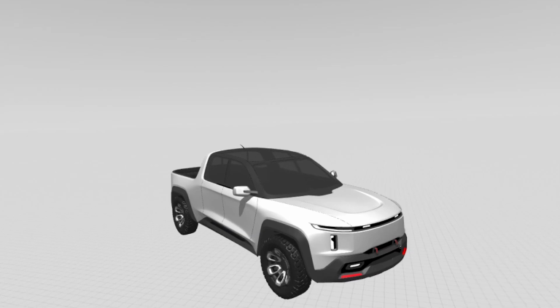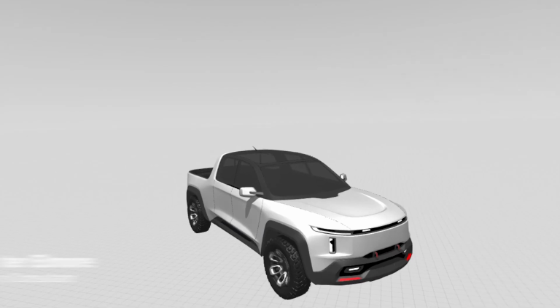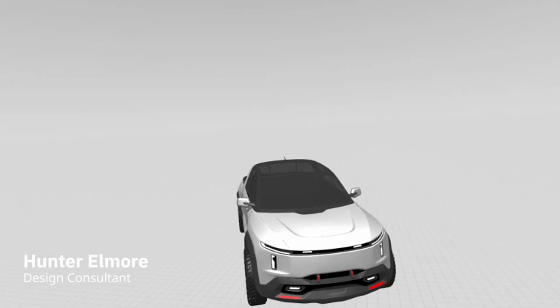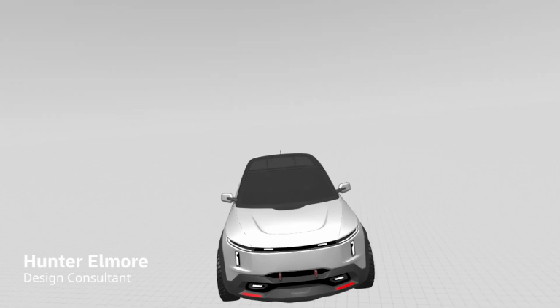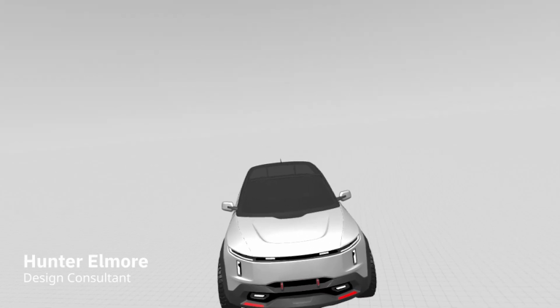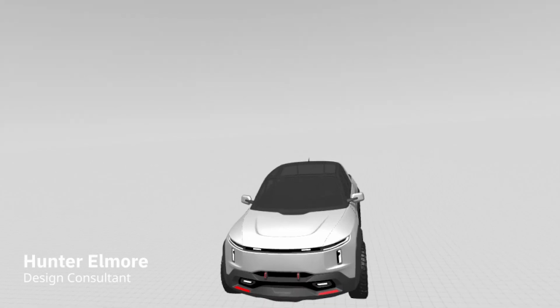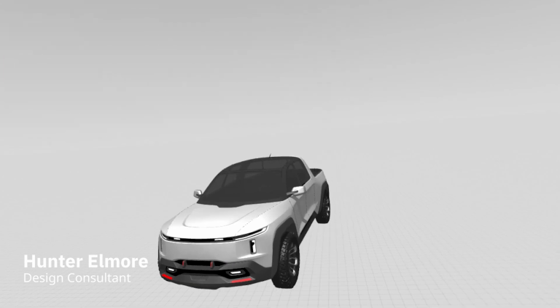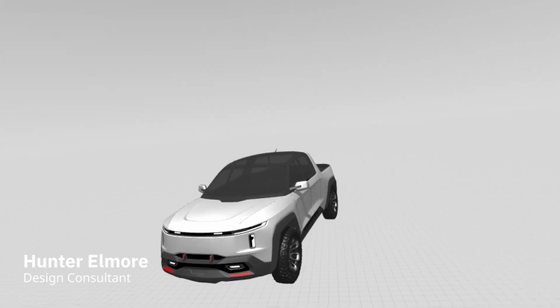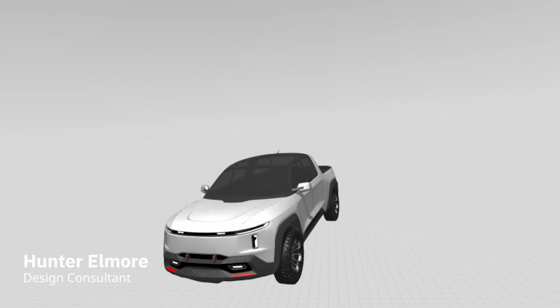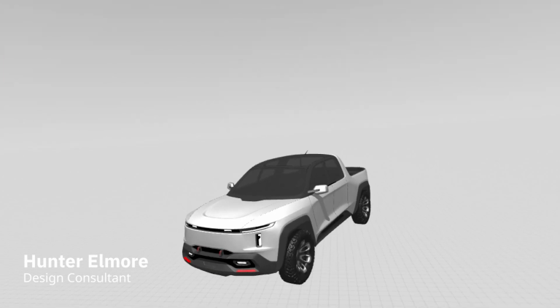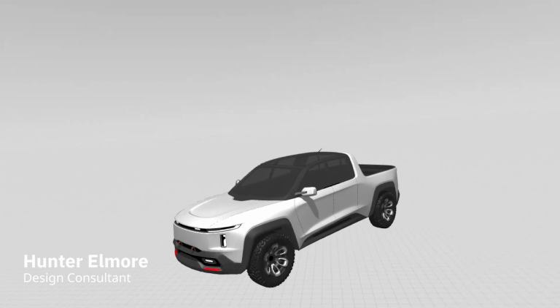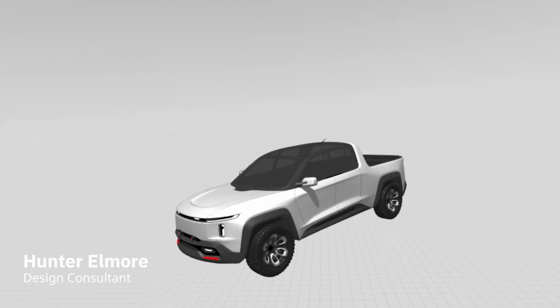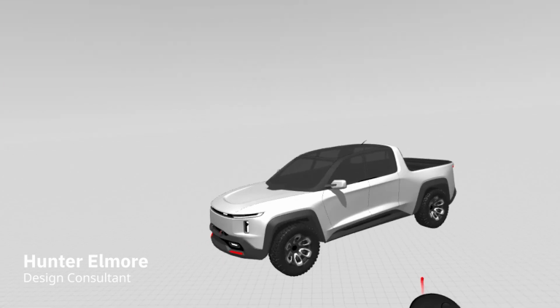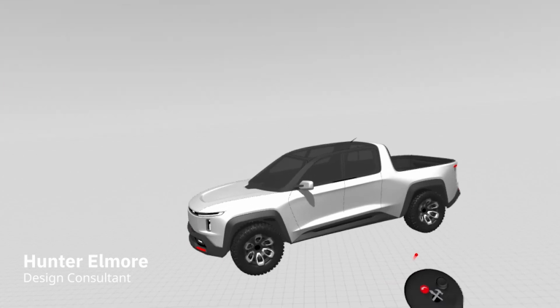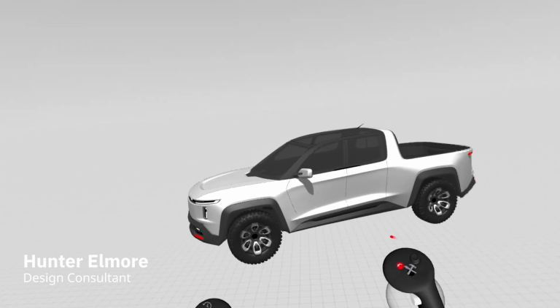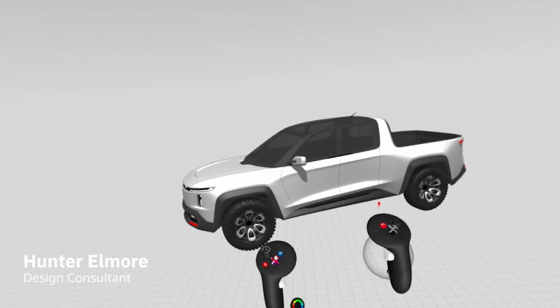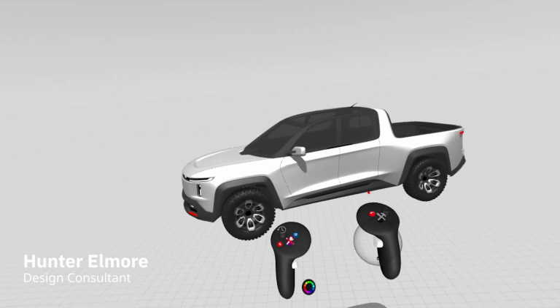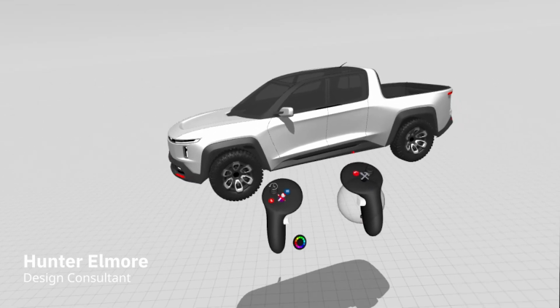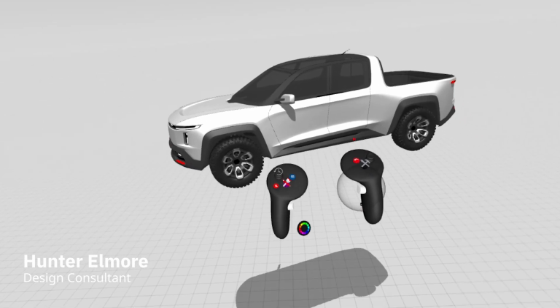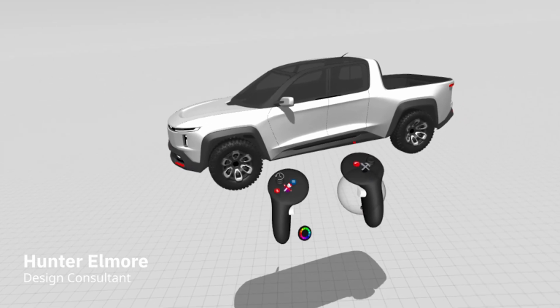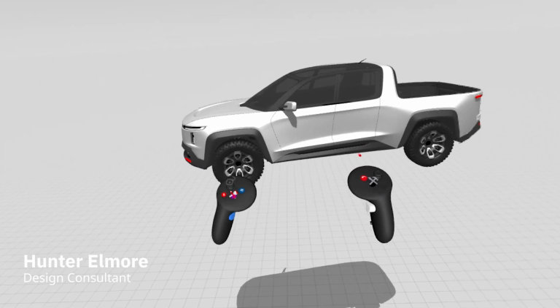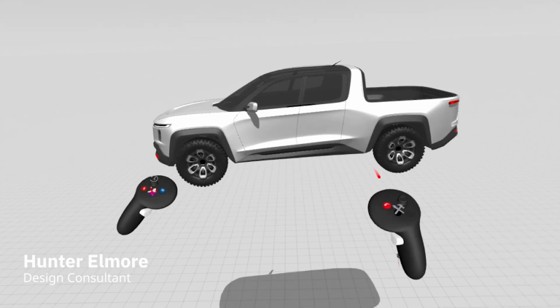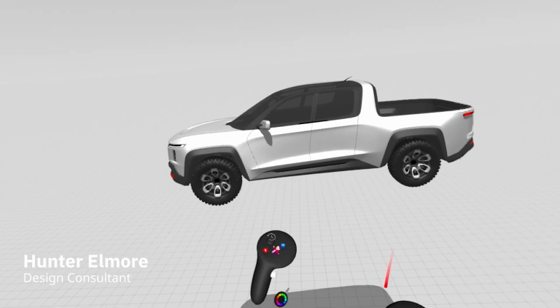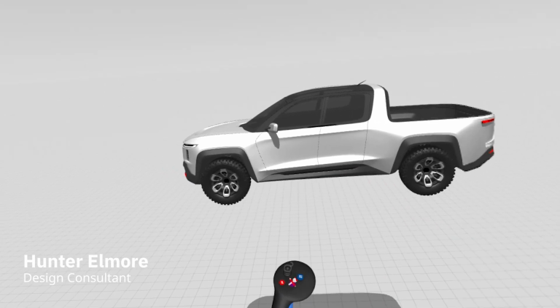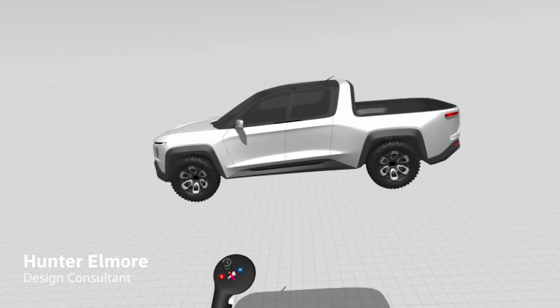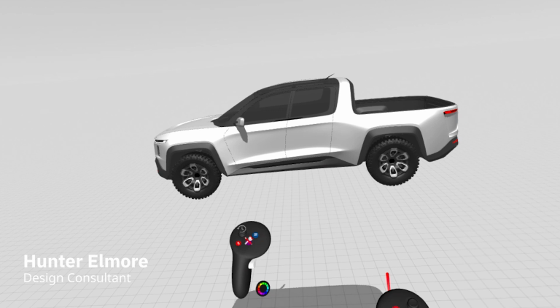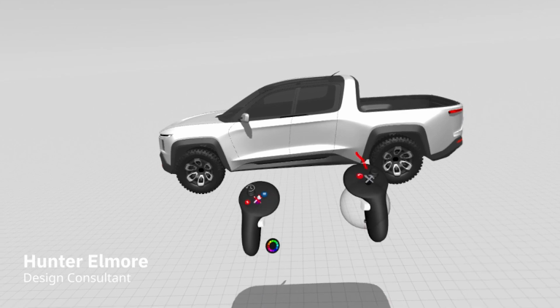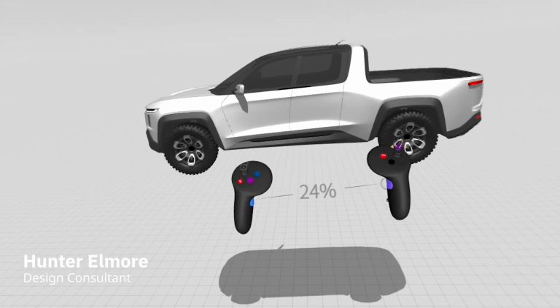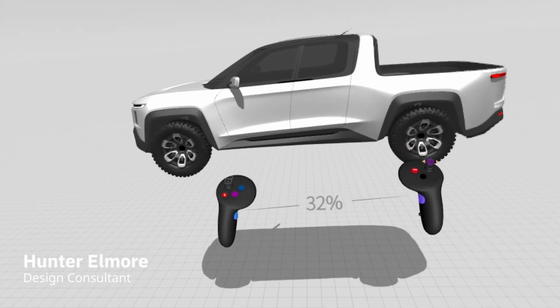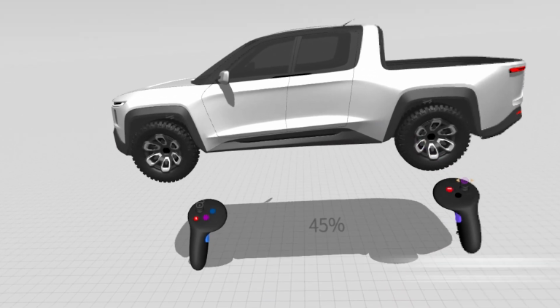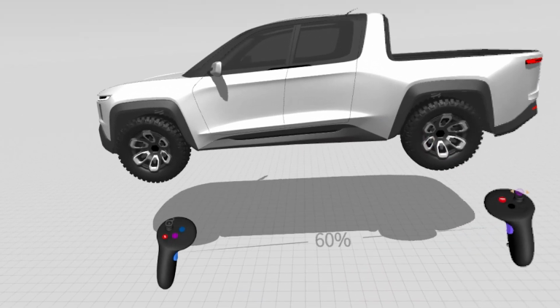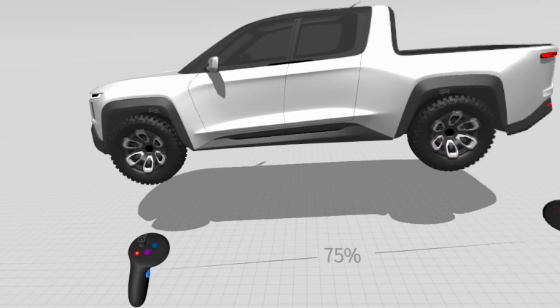Hey everyone, it's Hunter Elmore here with GravitySketch, and today we're going to quickly show you how to prep a model for AR review. We'll start by scaling our model up to 100%. Once it's there,